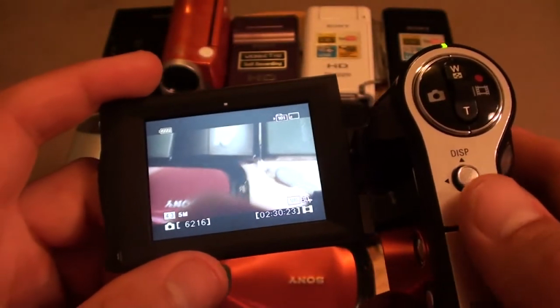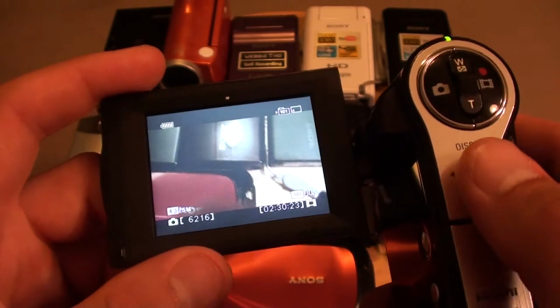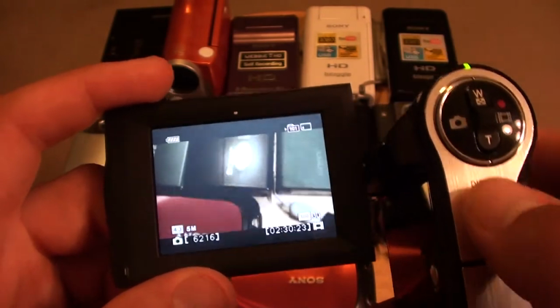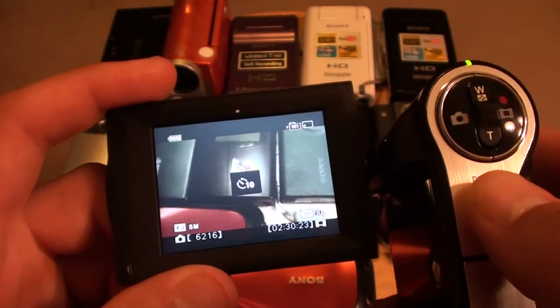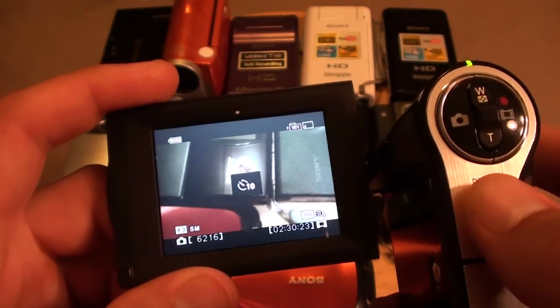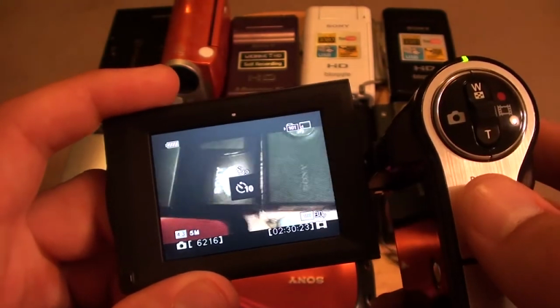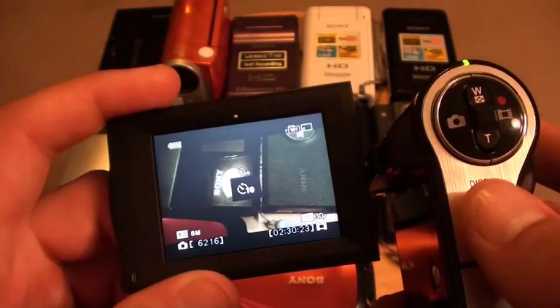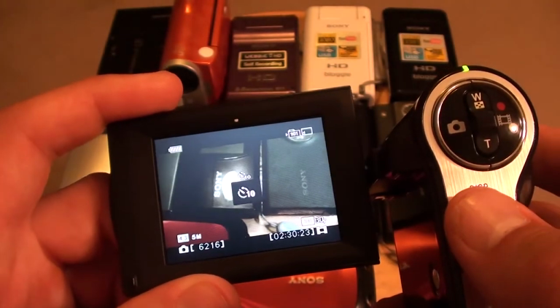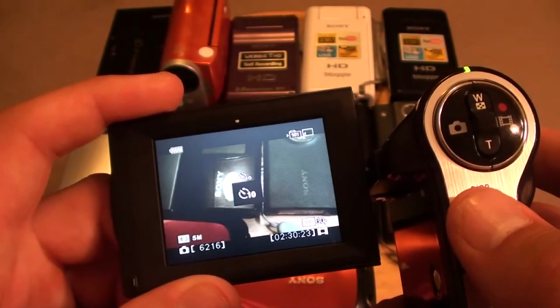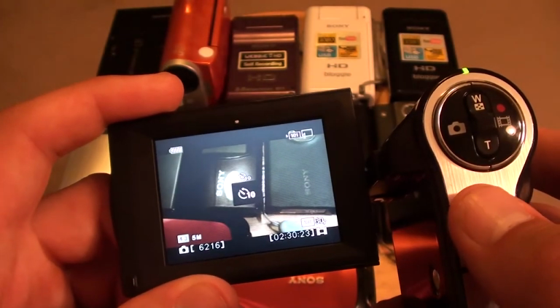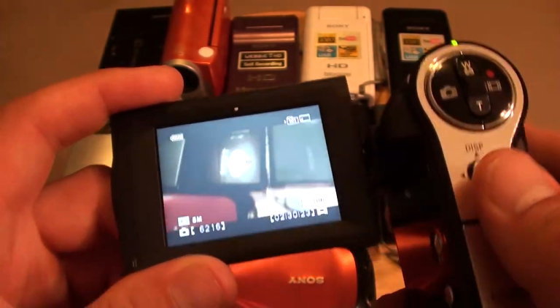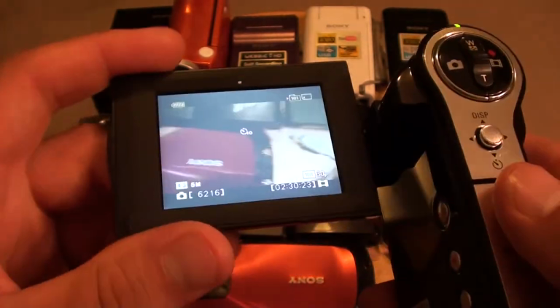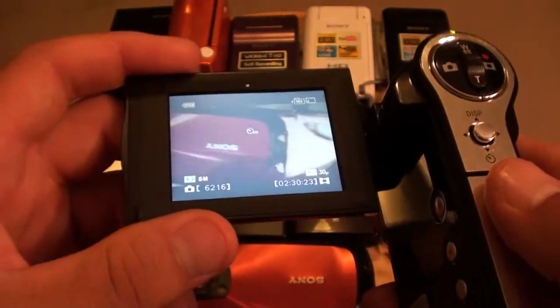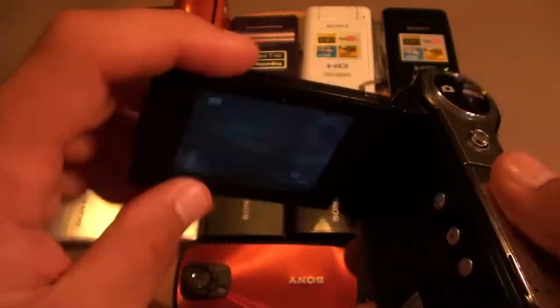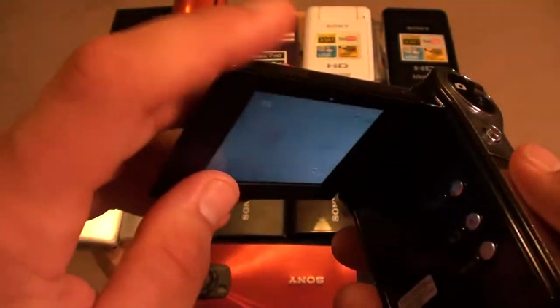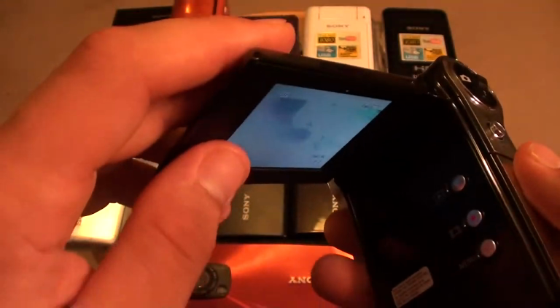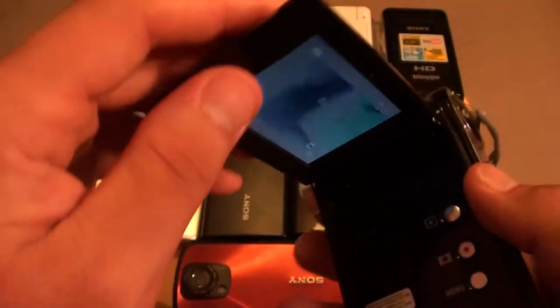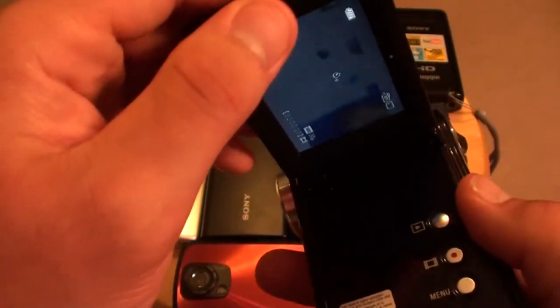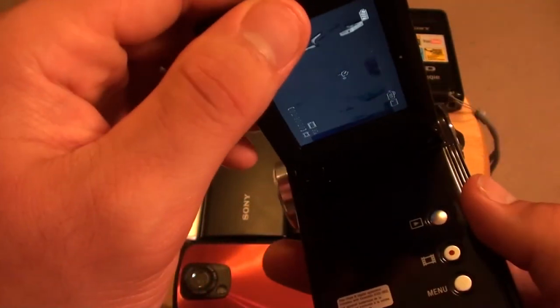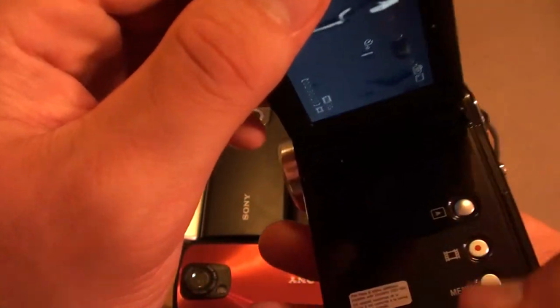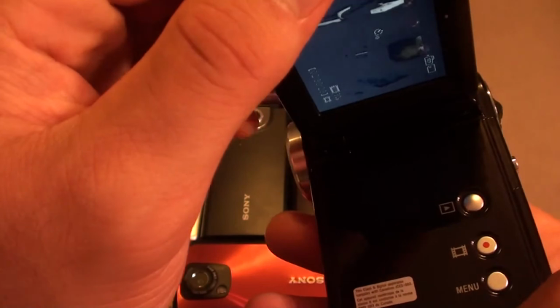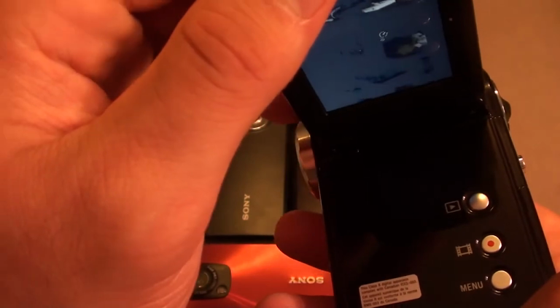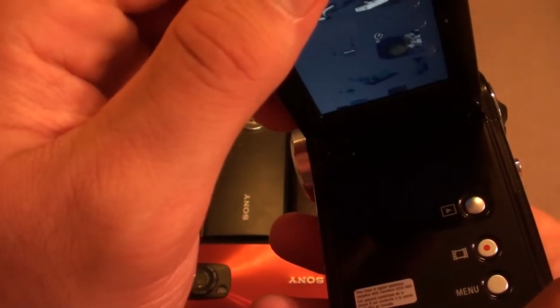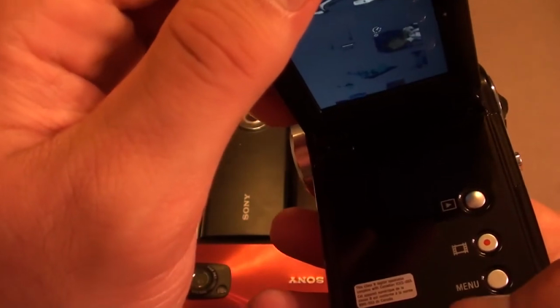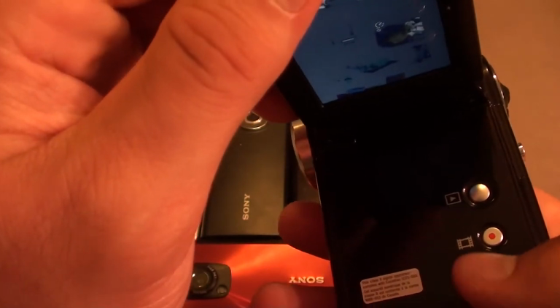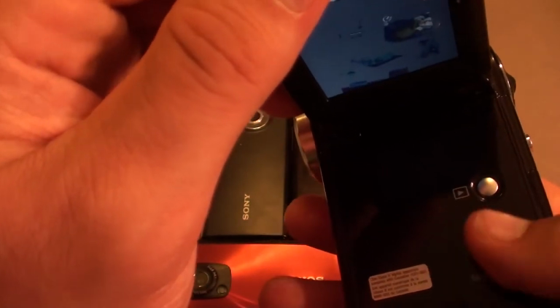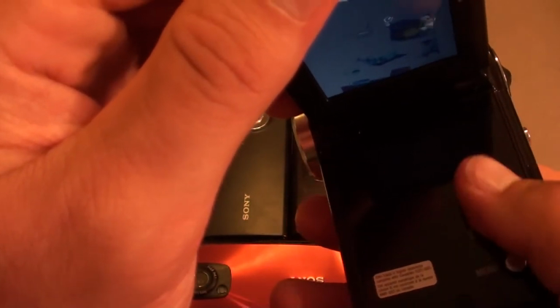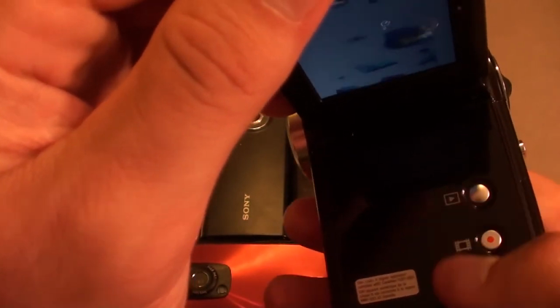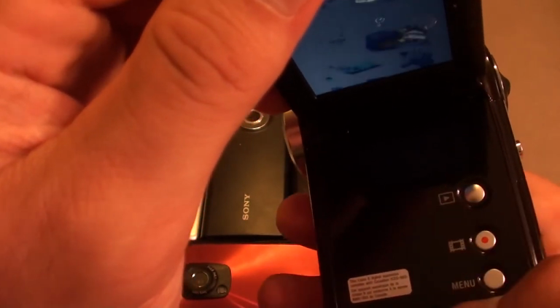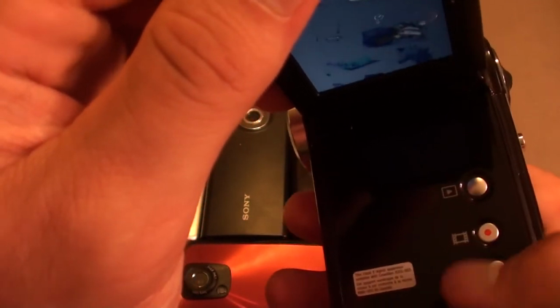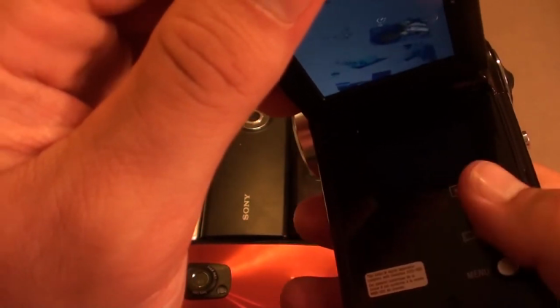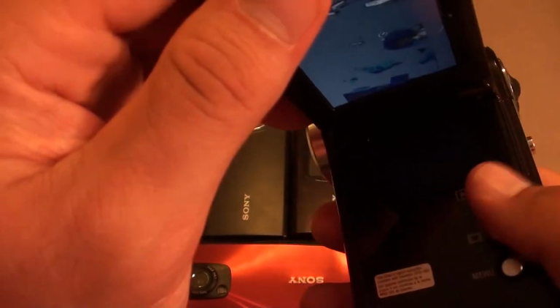There's a display option where you can do a few things. And there's the menu button and a record/play button.